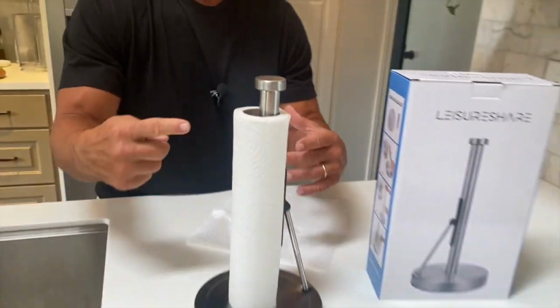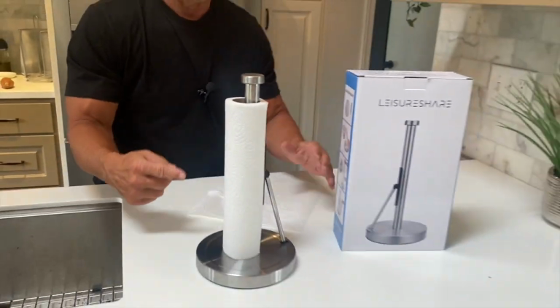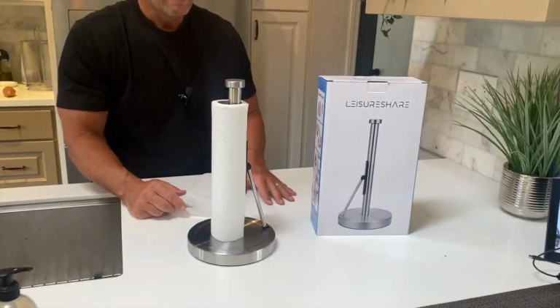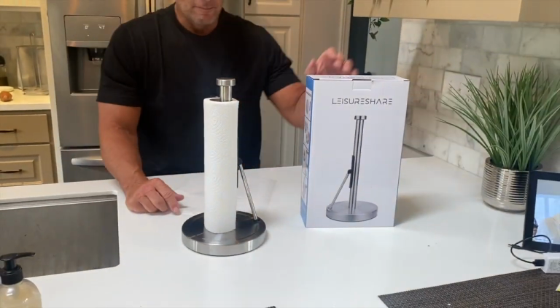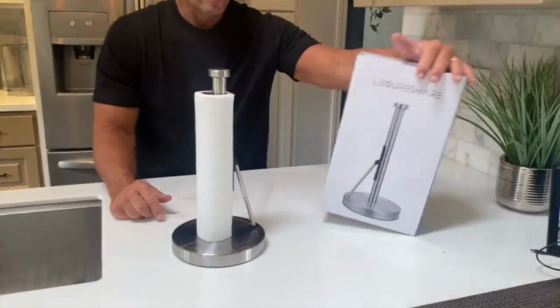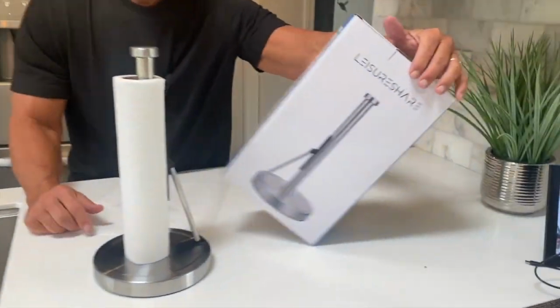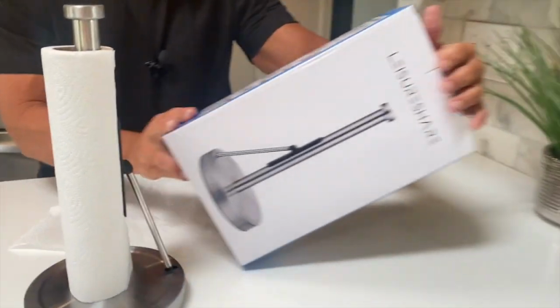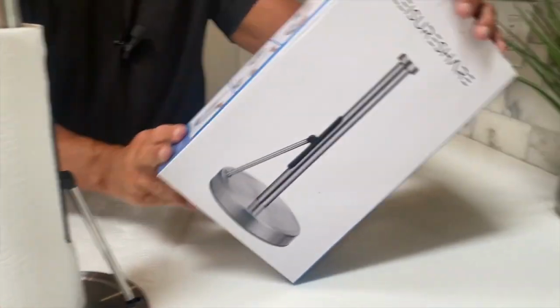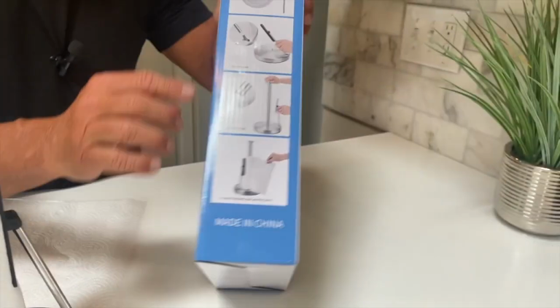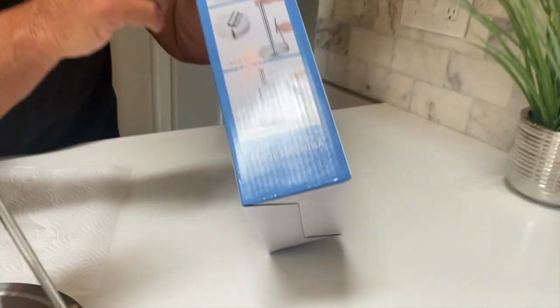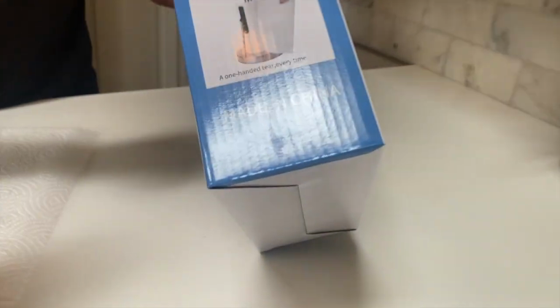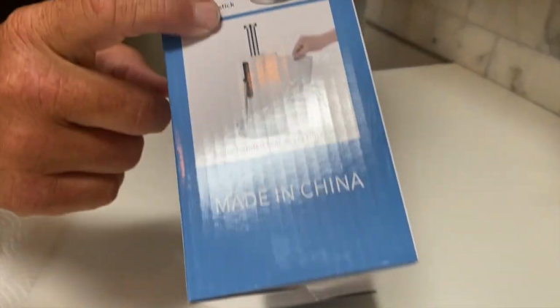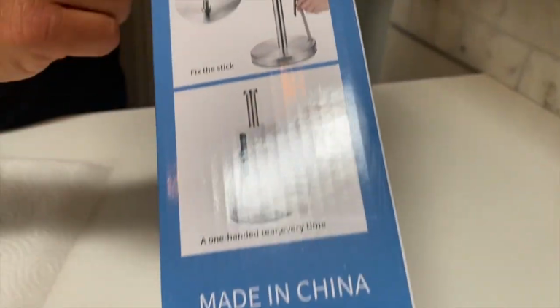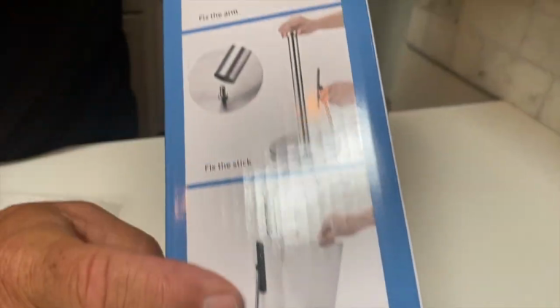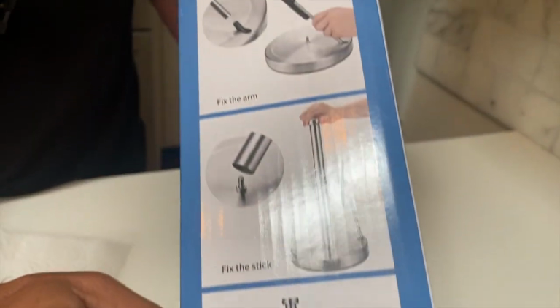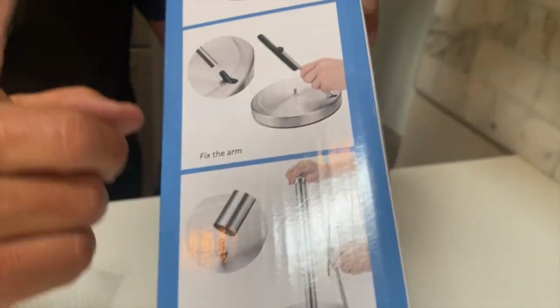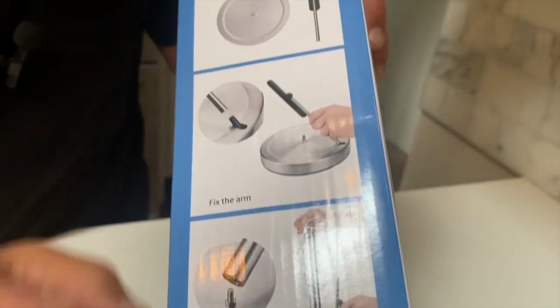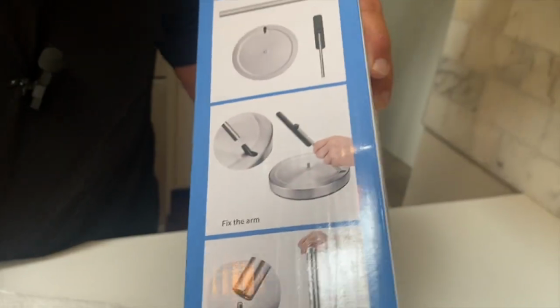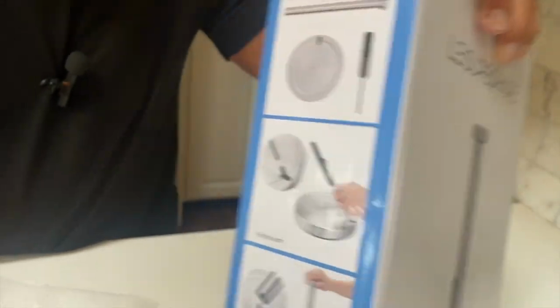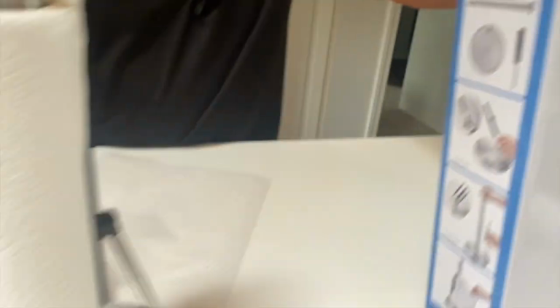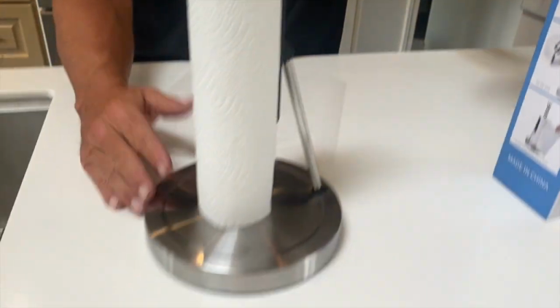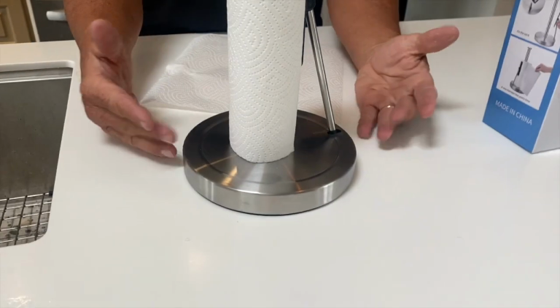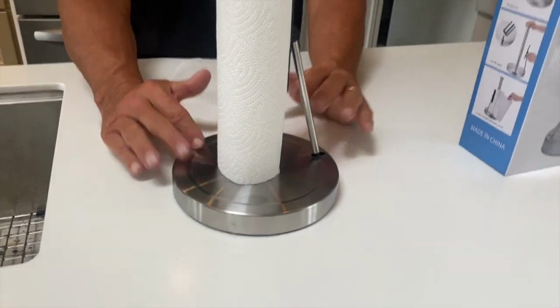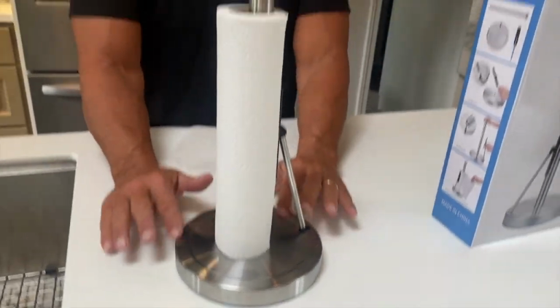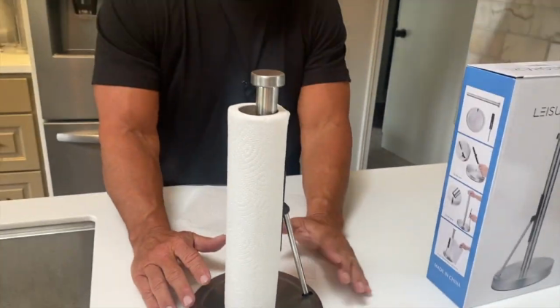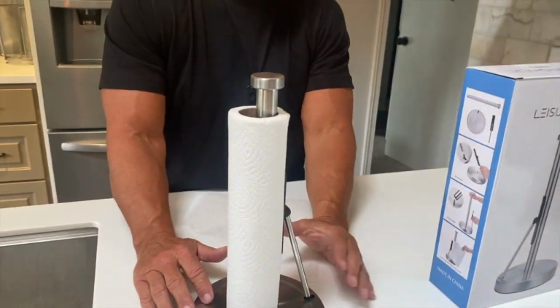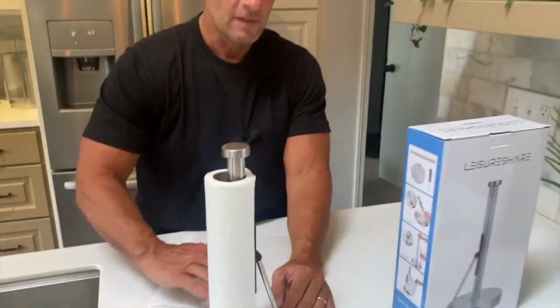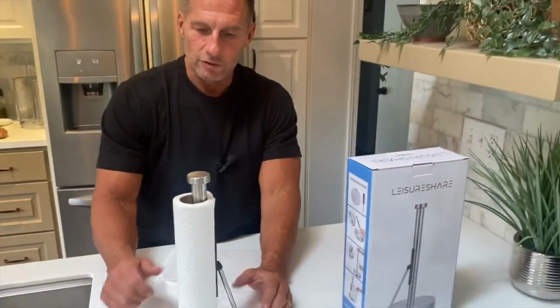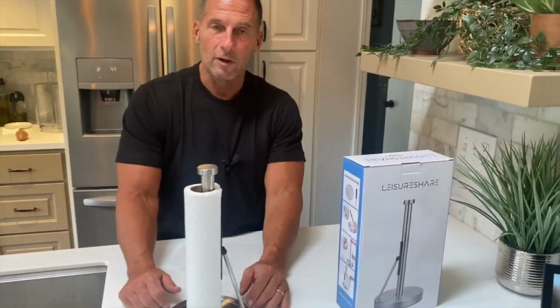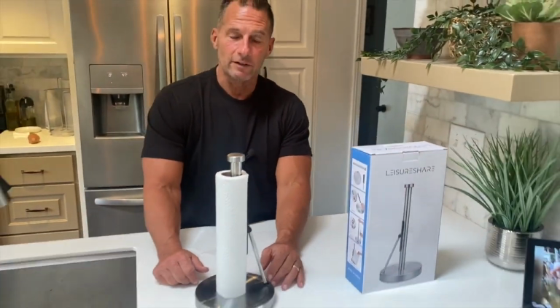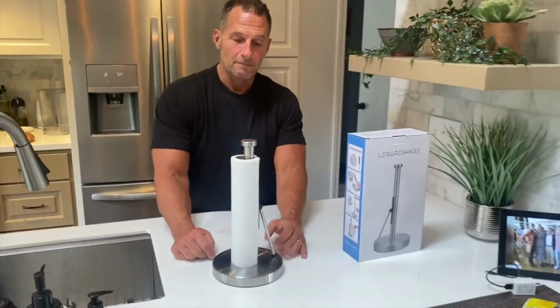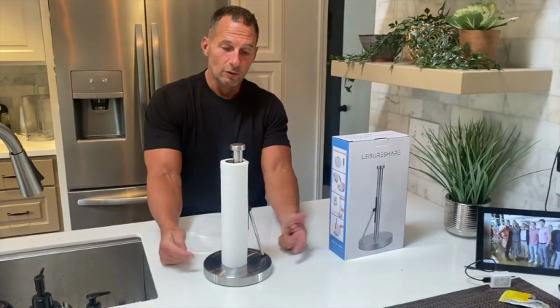If you look at the box, real simple assembly — there wasn't anything to it. You can also easily clean it up, so if you get it wet or dirty, you can just wipe it off.